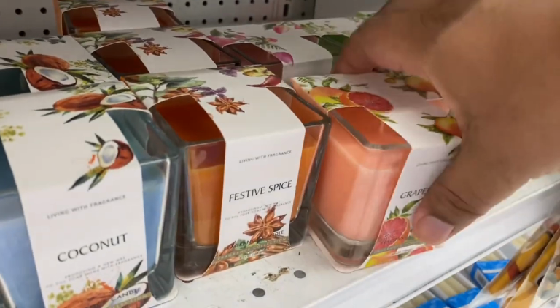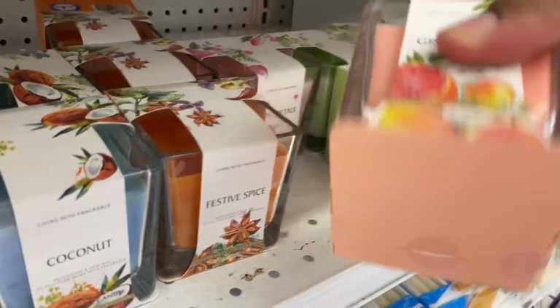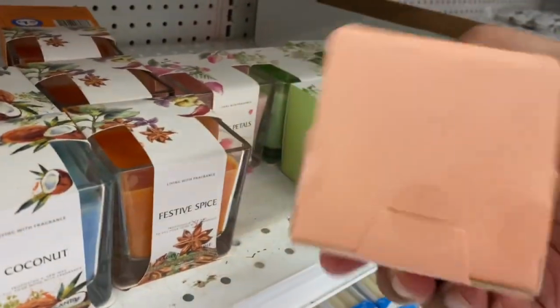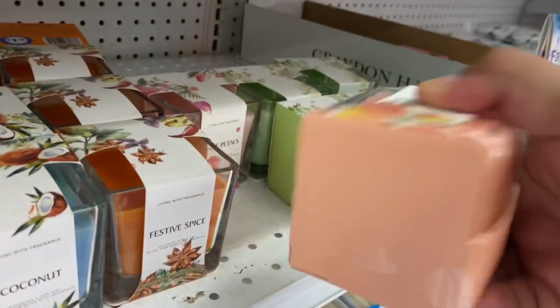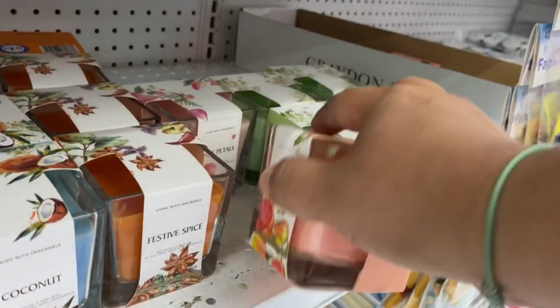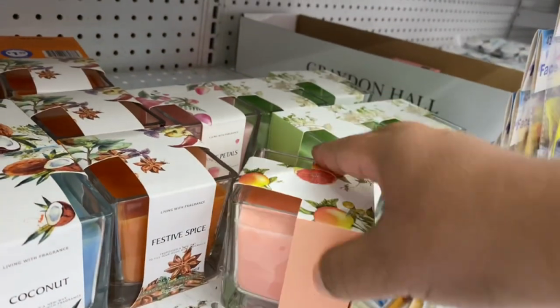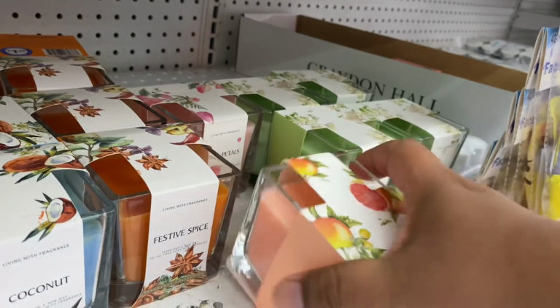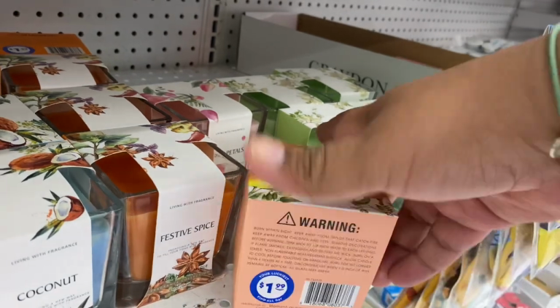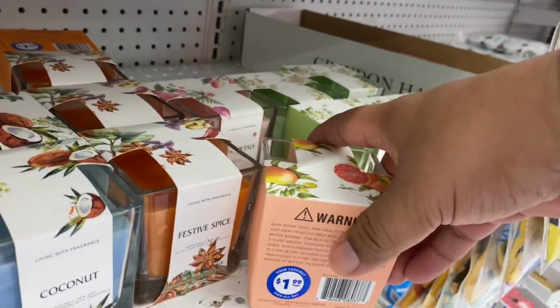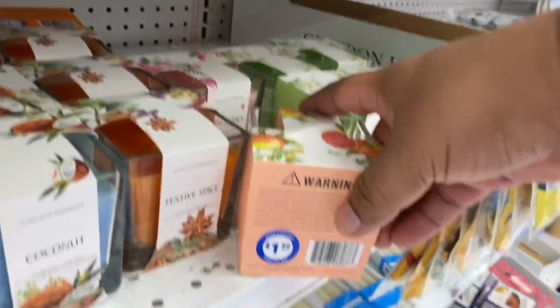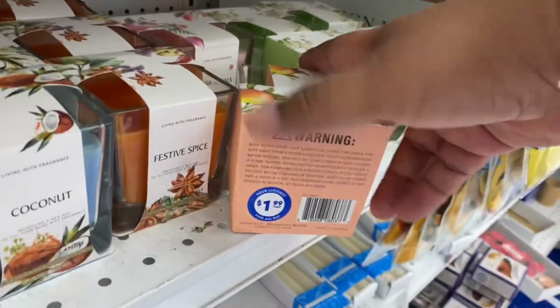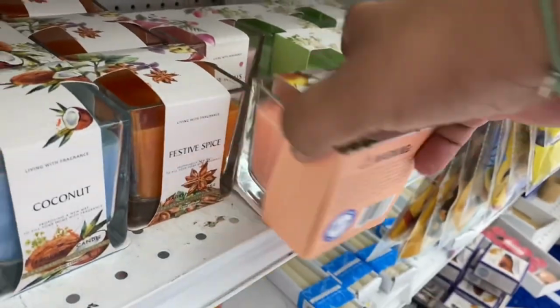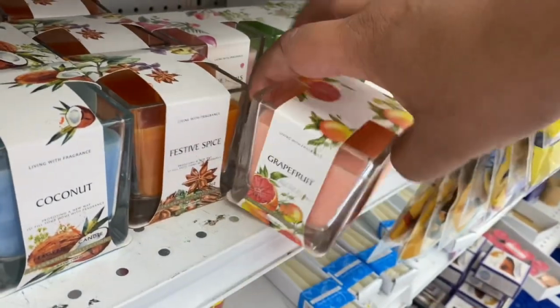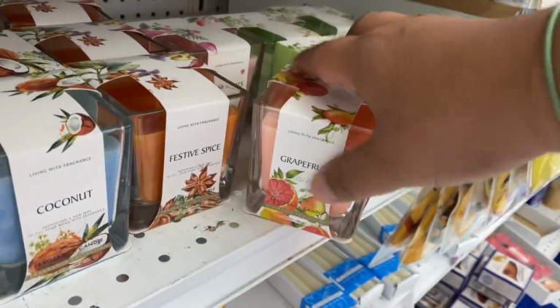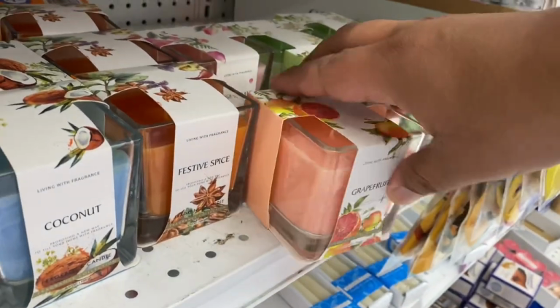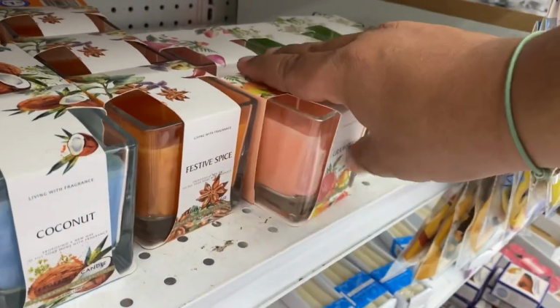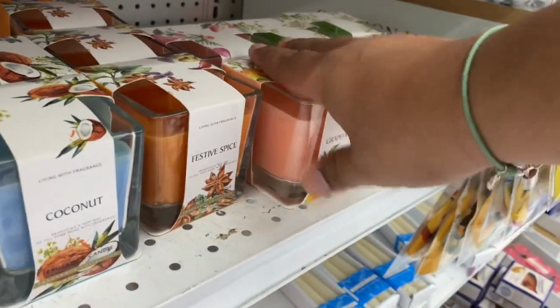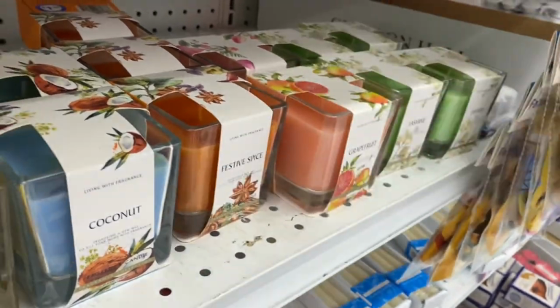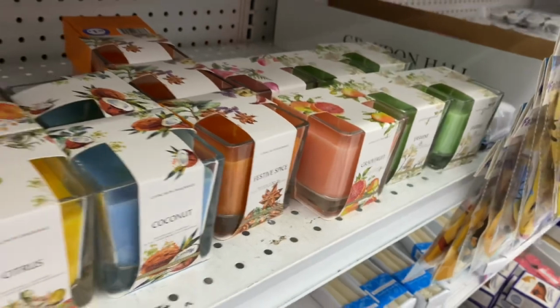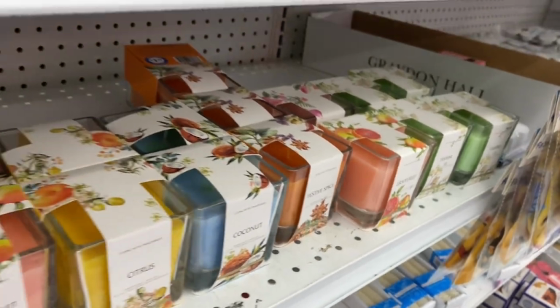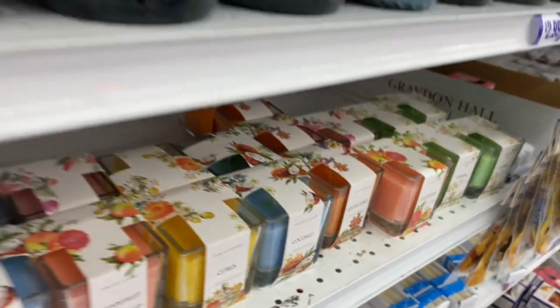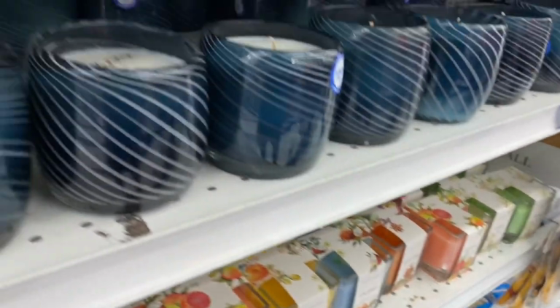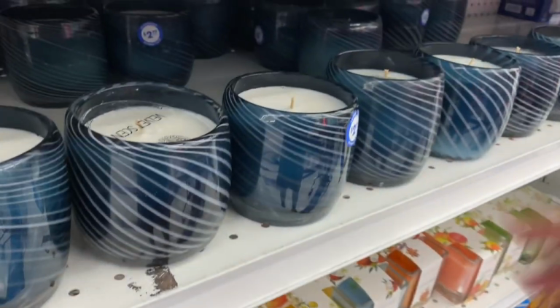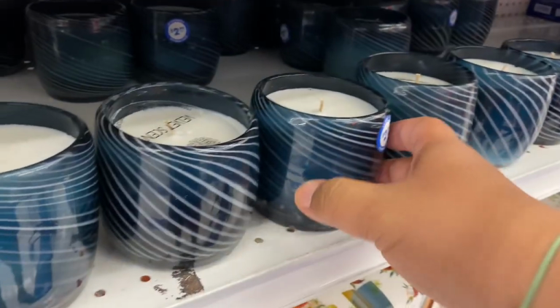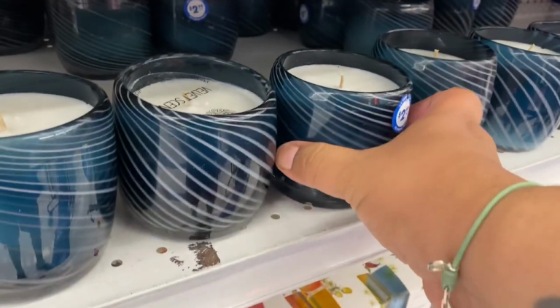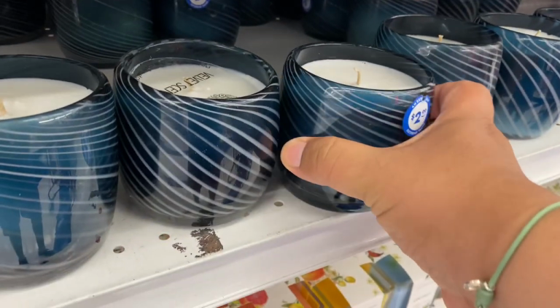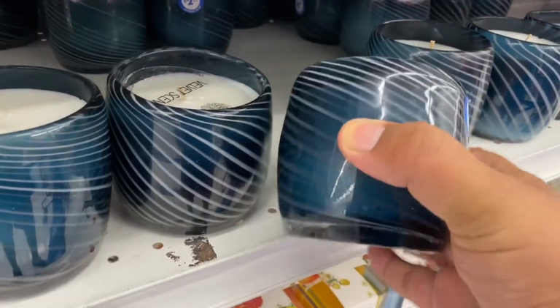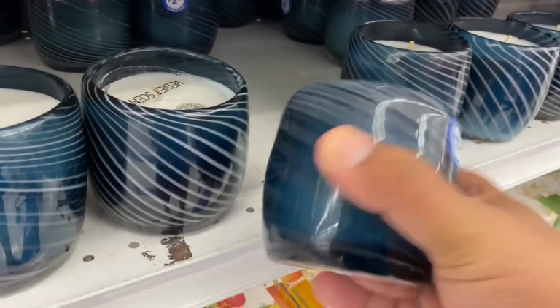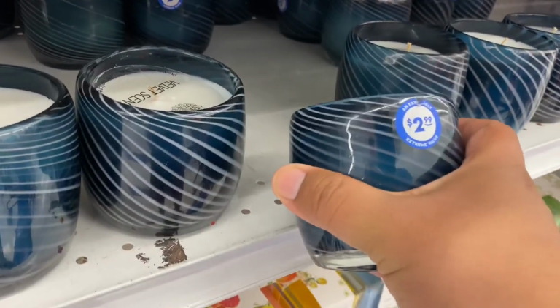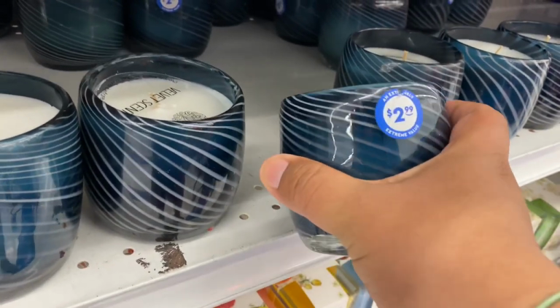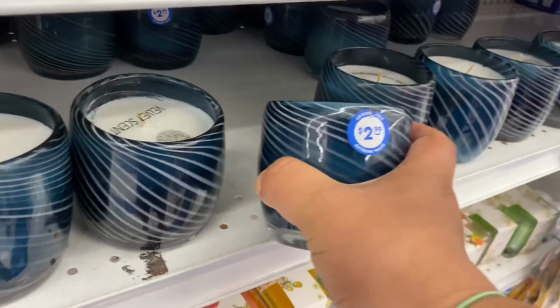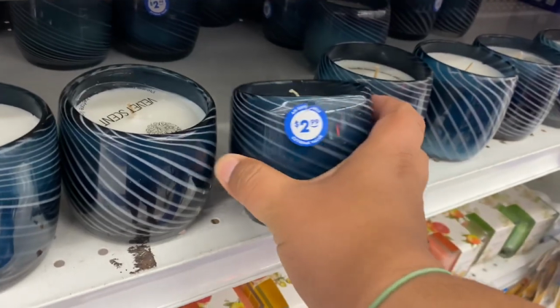Let's see how much these are — they're $1.99. Not bad! I was expecting them to say $2.49. And then they do have these larger ones as well — those are $2.99.